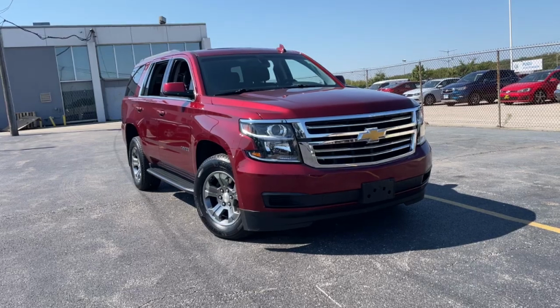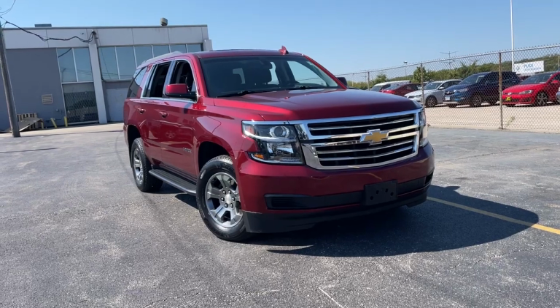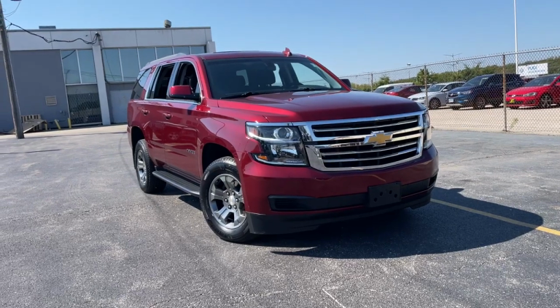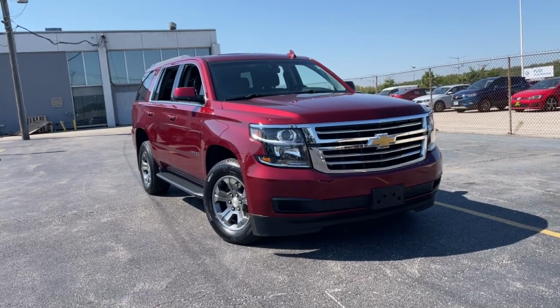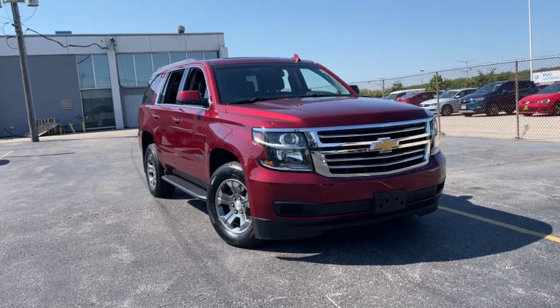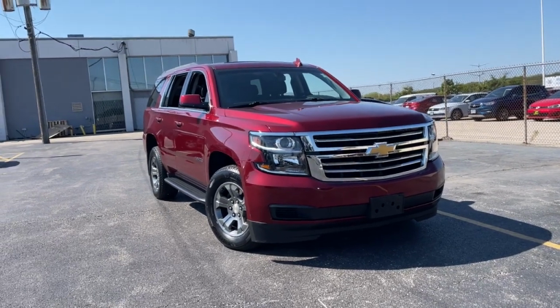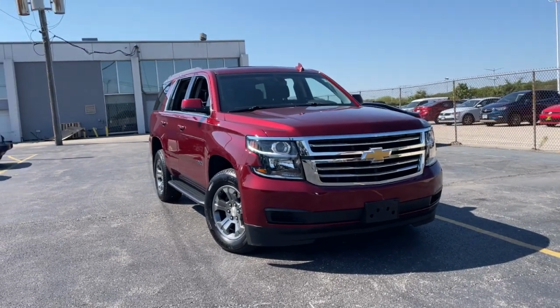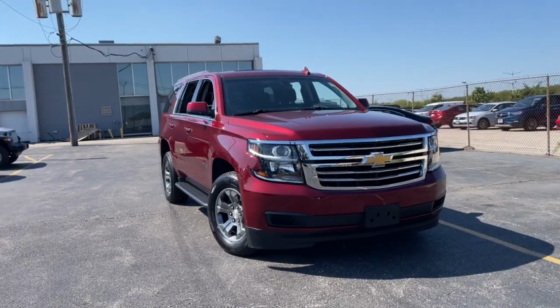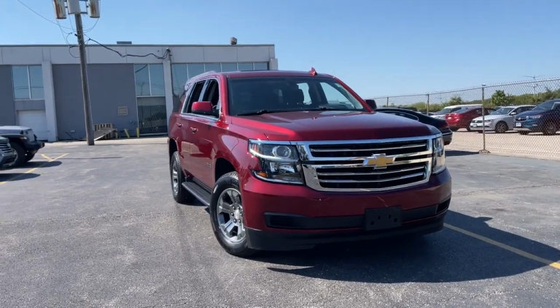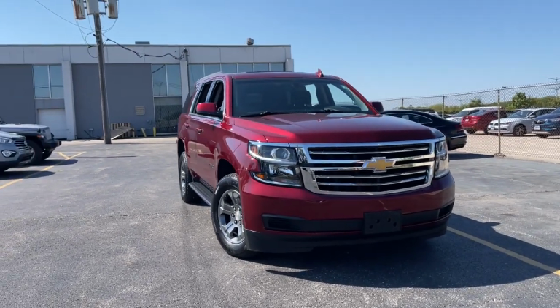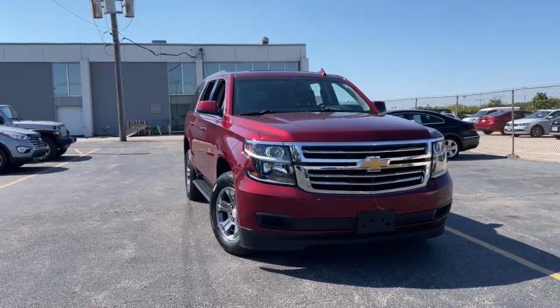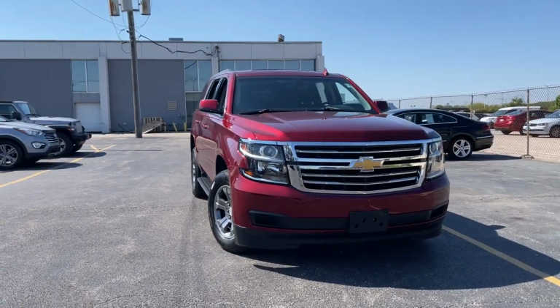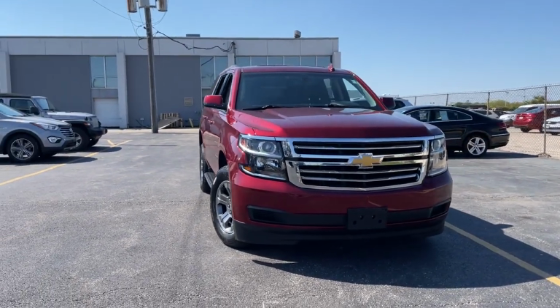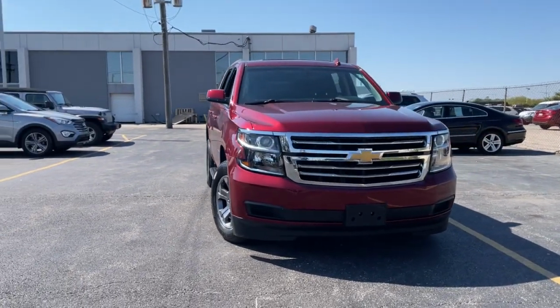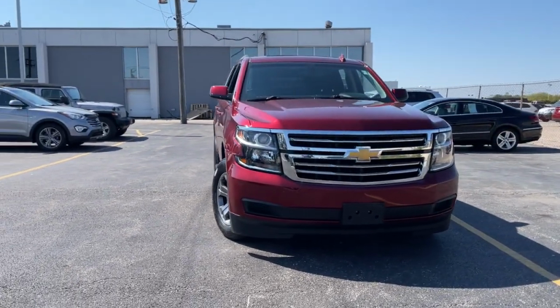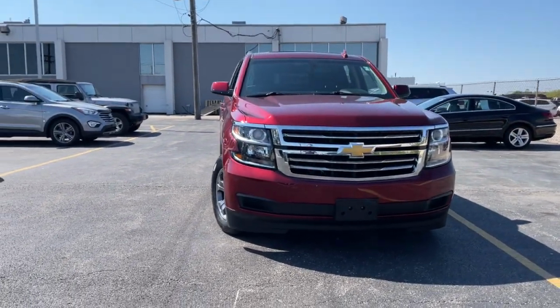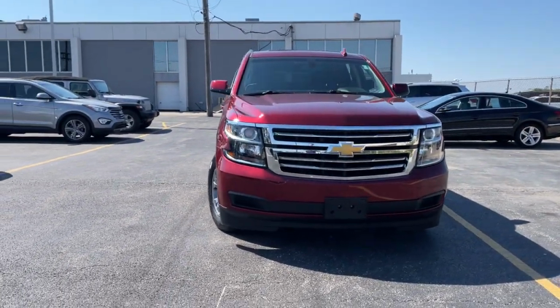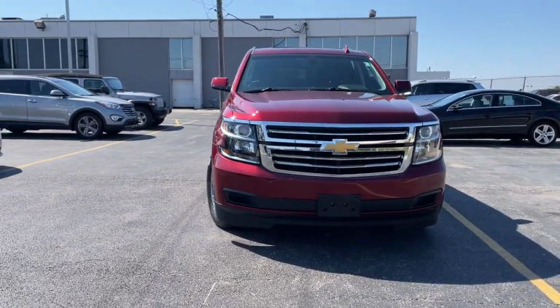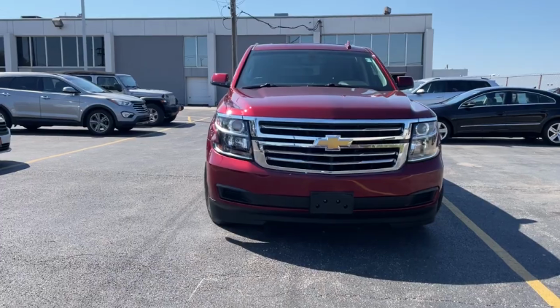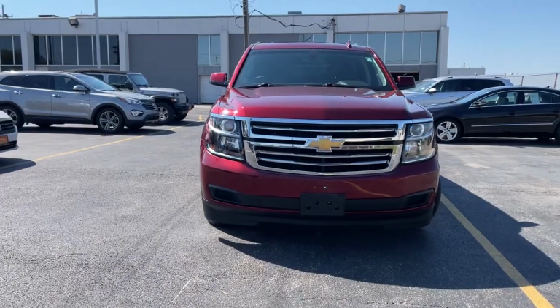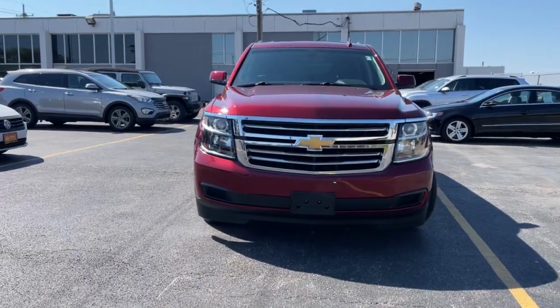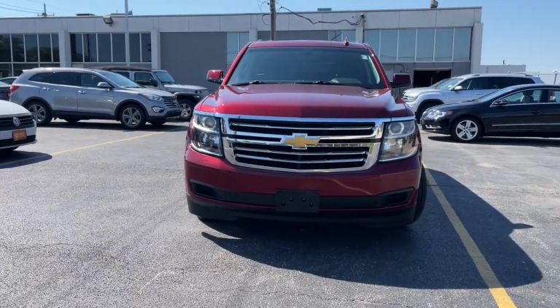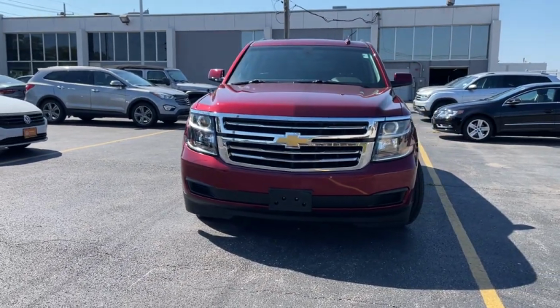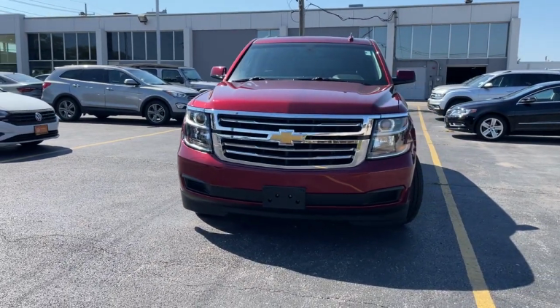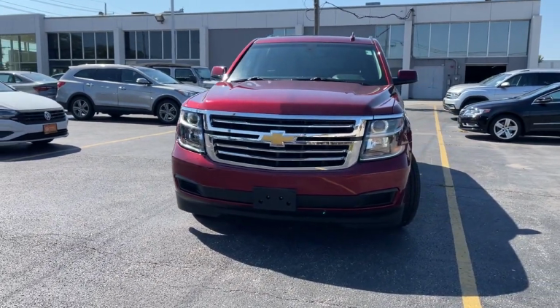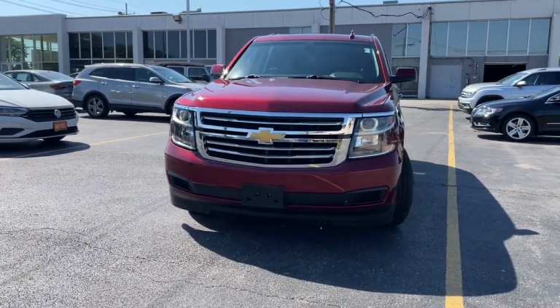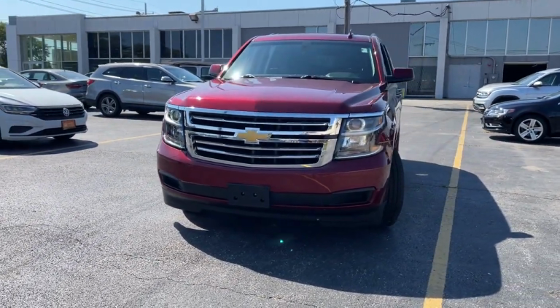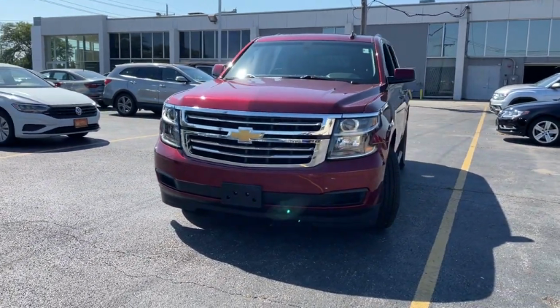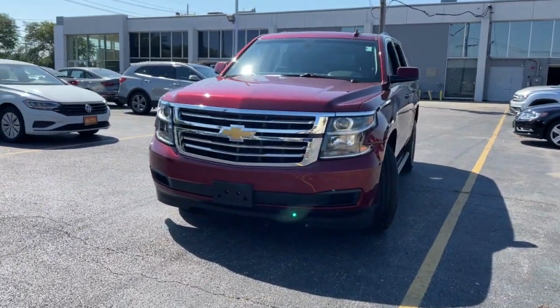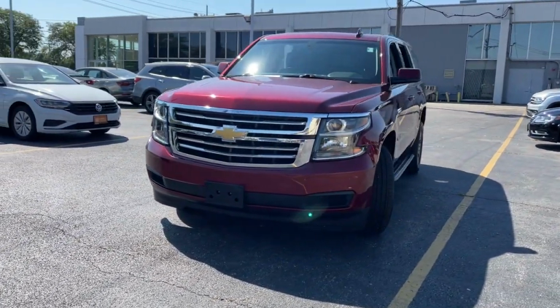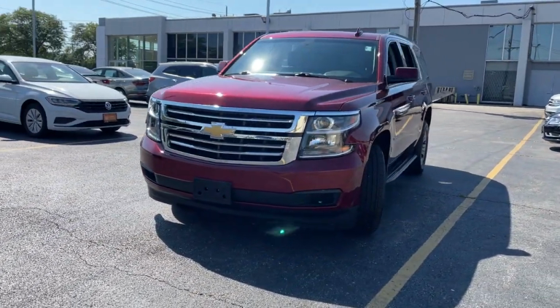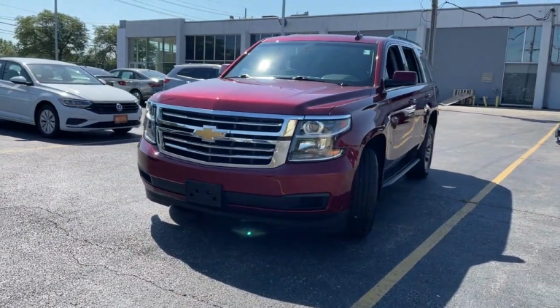Check out this 2019 Chevrolet Tahoe. This vehicle still has fewer than 25,000 miles on the clock, so it won't last long.